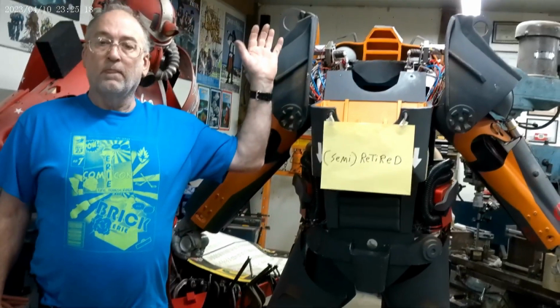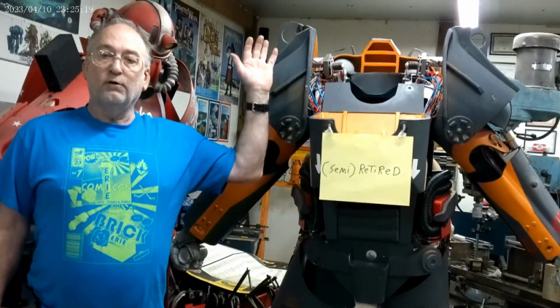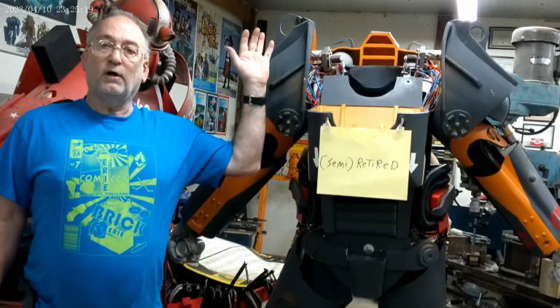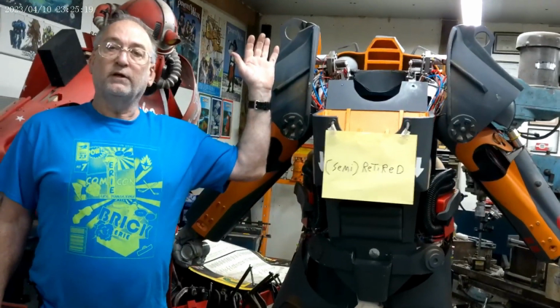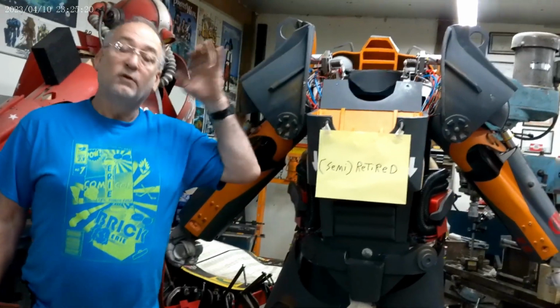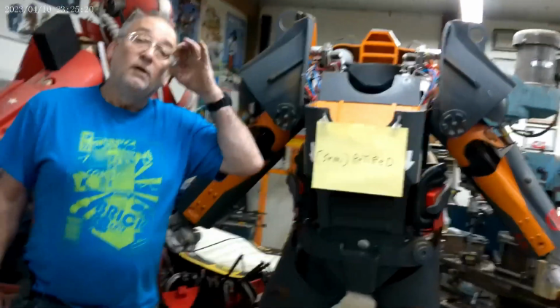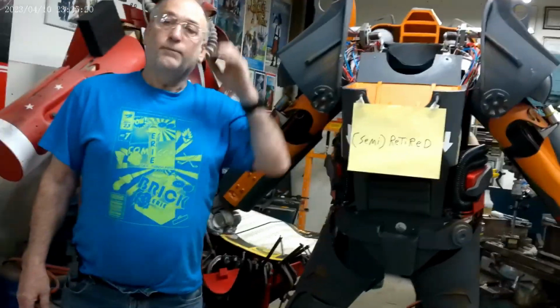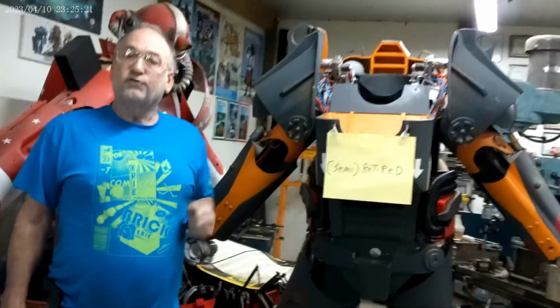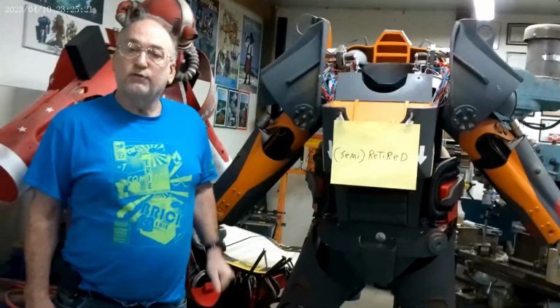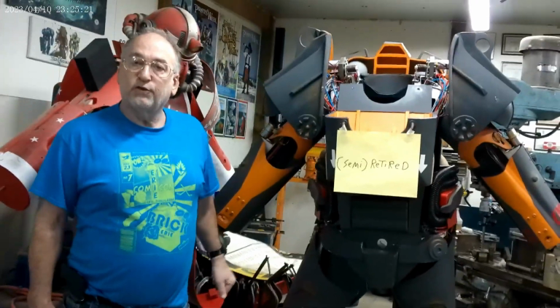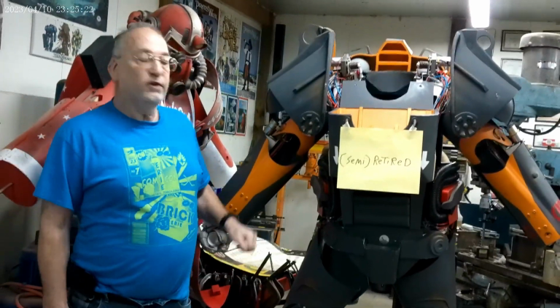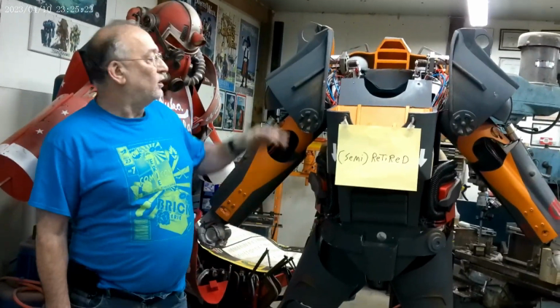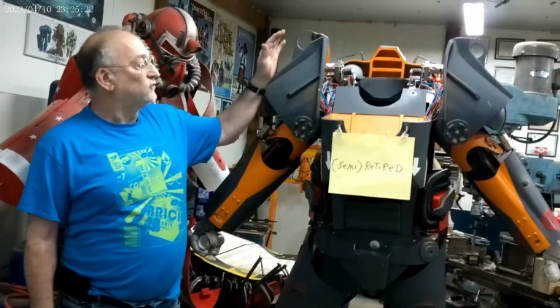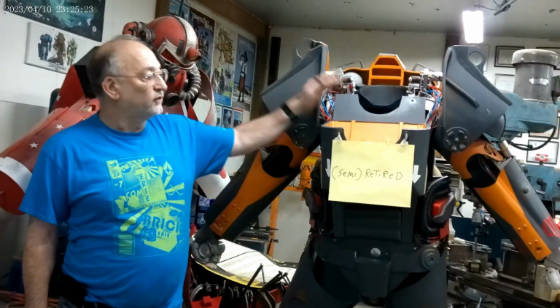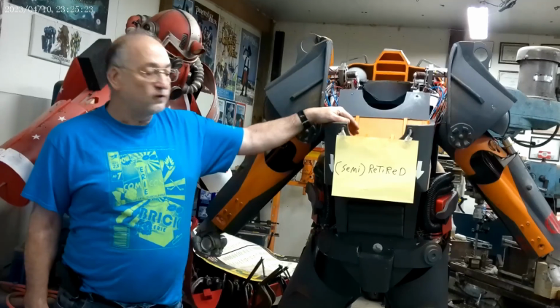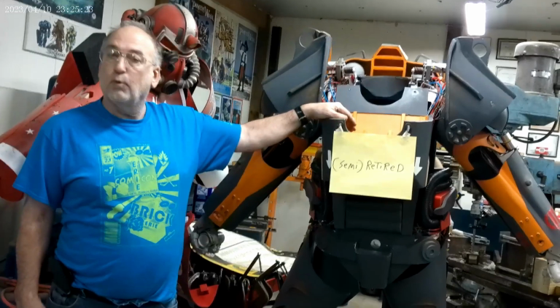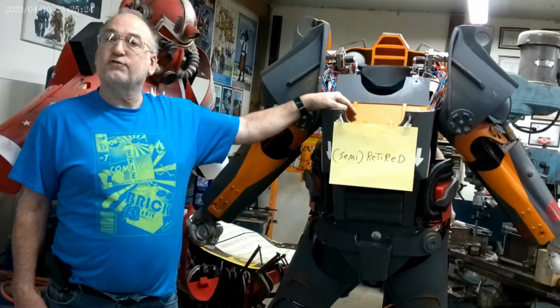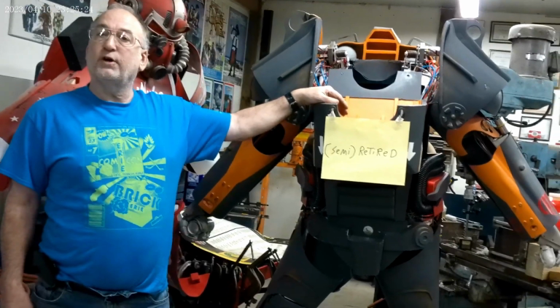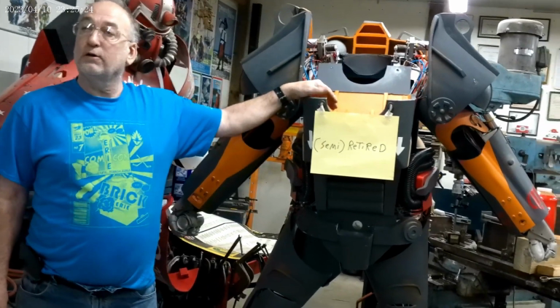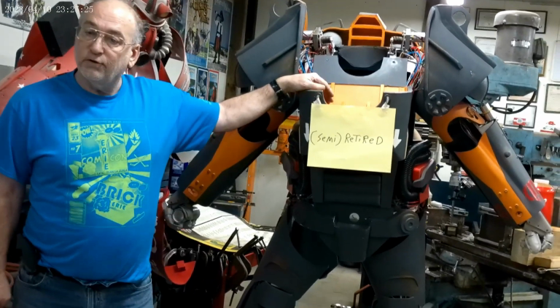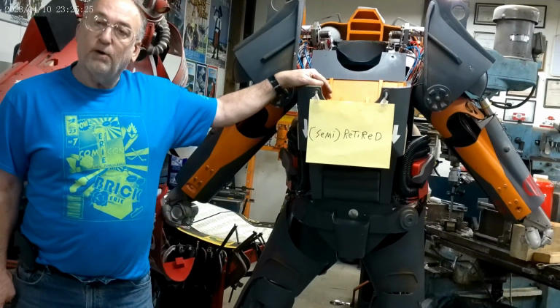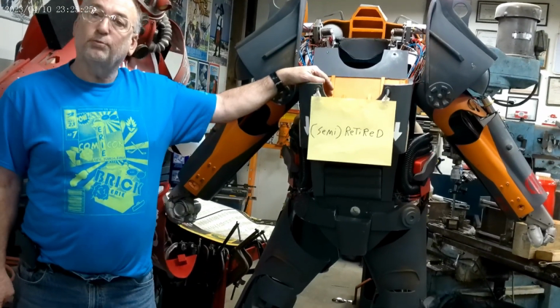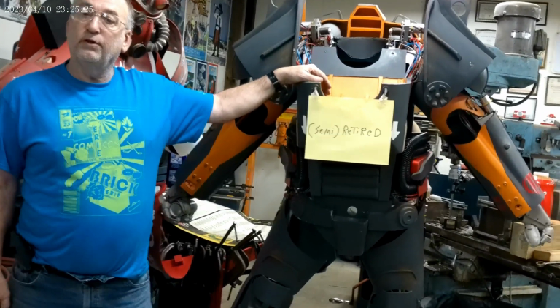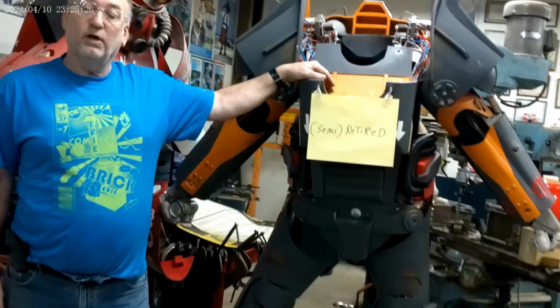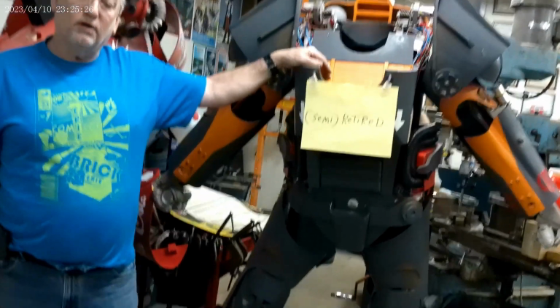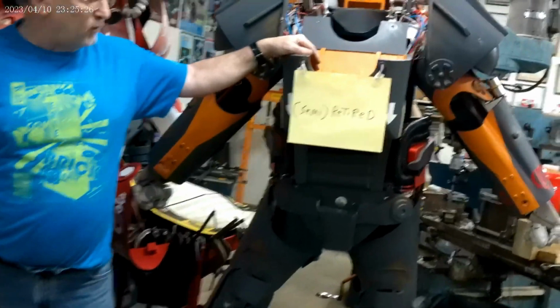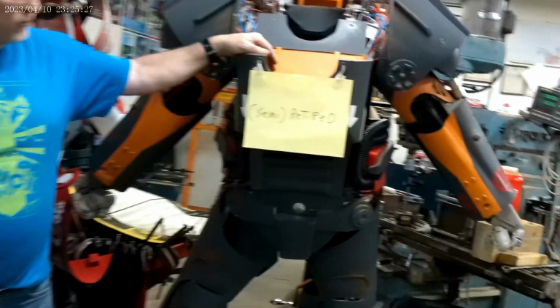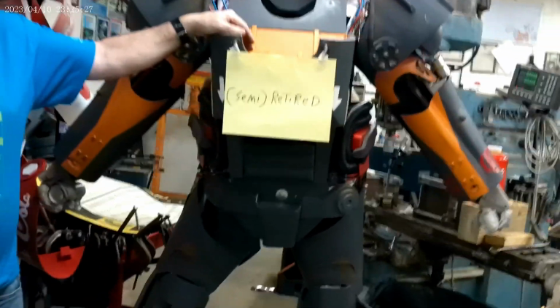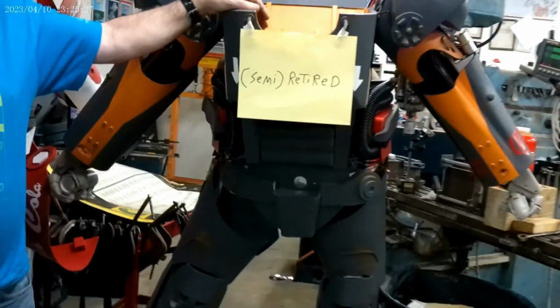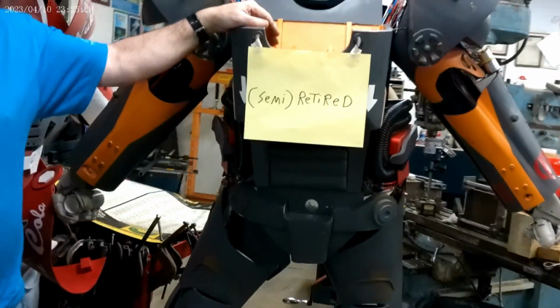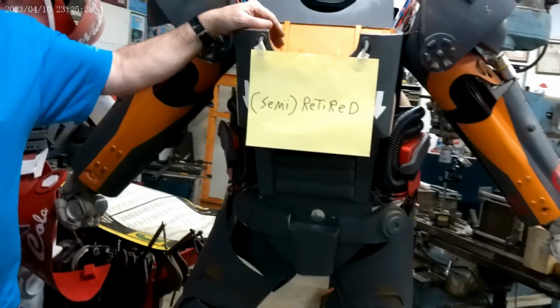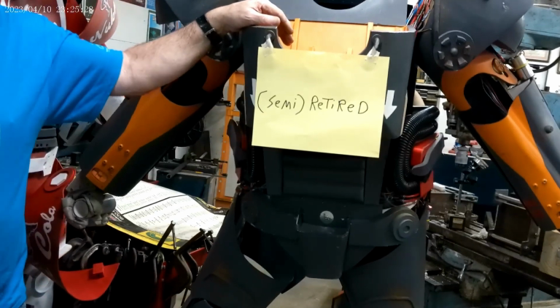Hello, Fallout fans. Wrapped up the season with Steel City Con, so this thing's more or less retired until possibly the Fallout series comes out. We'll see what happens.